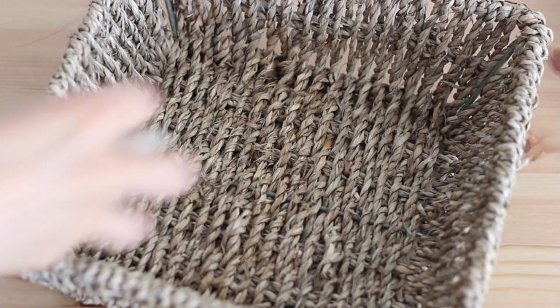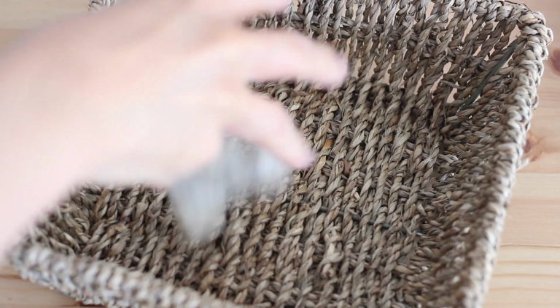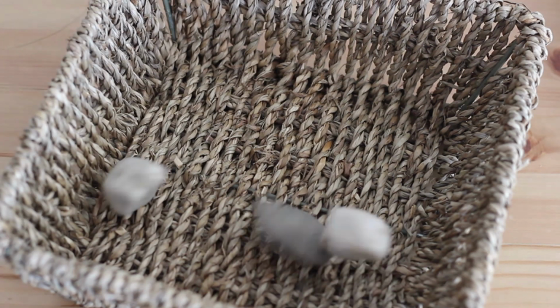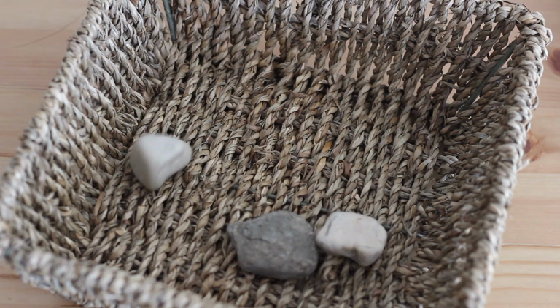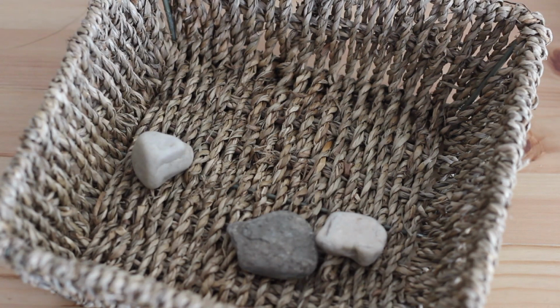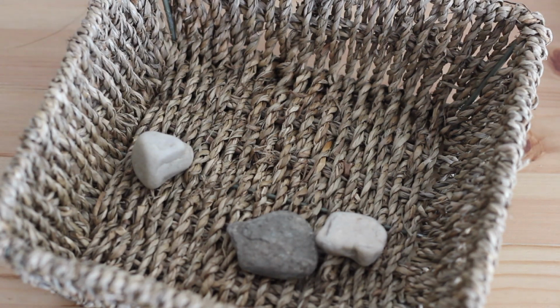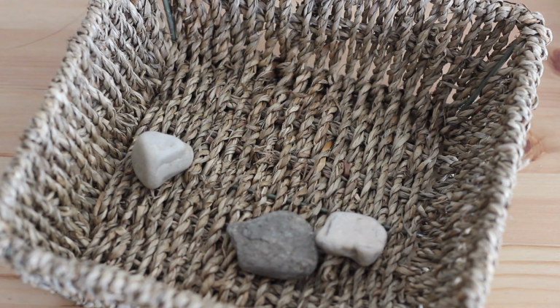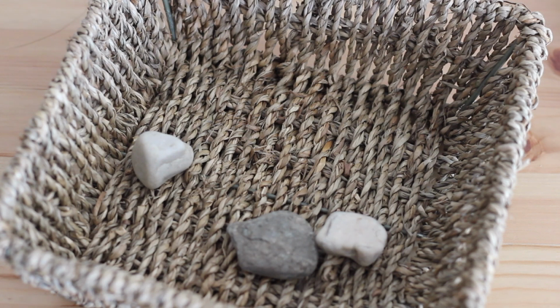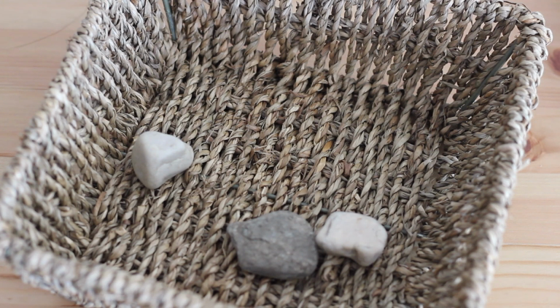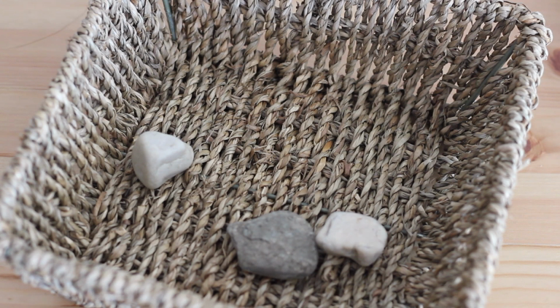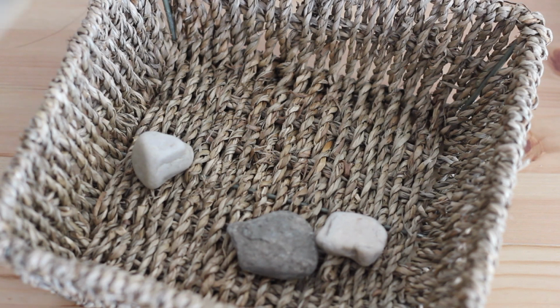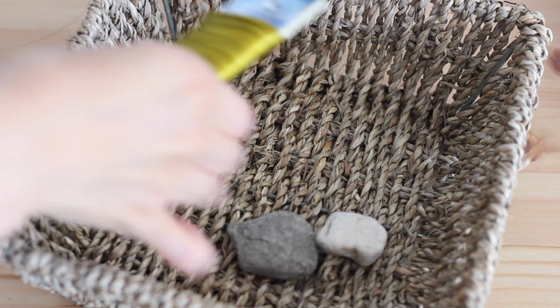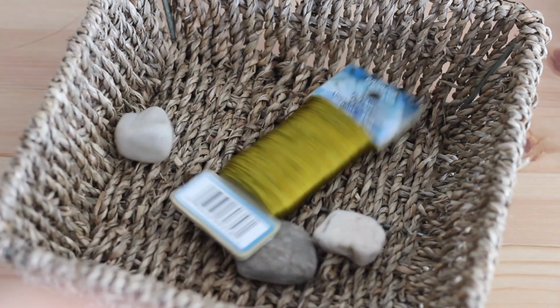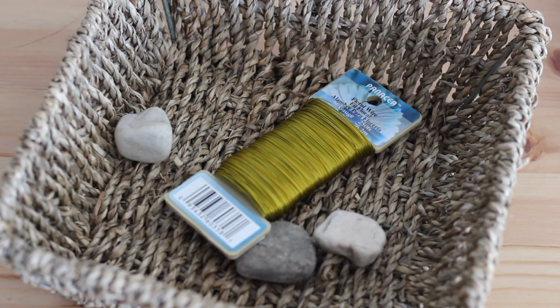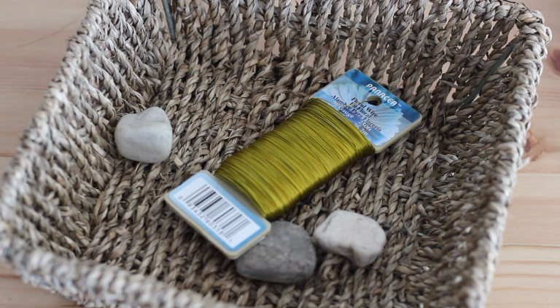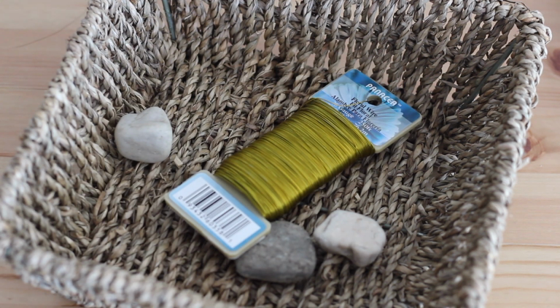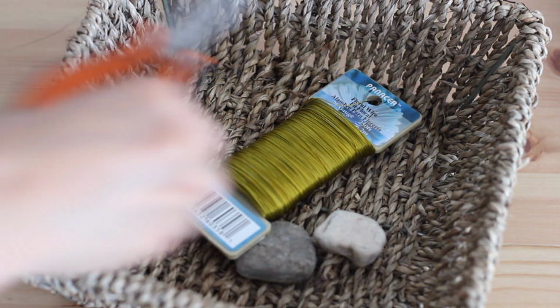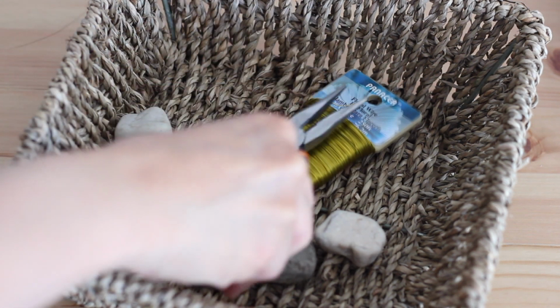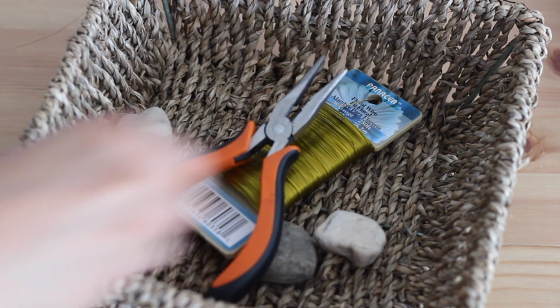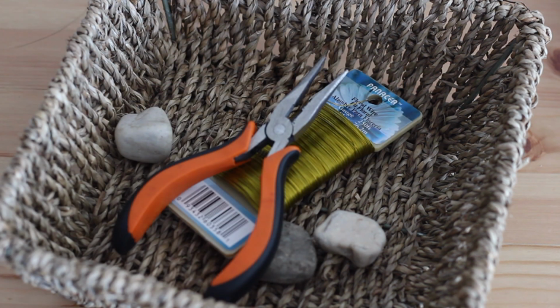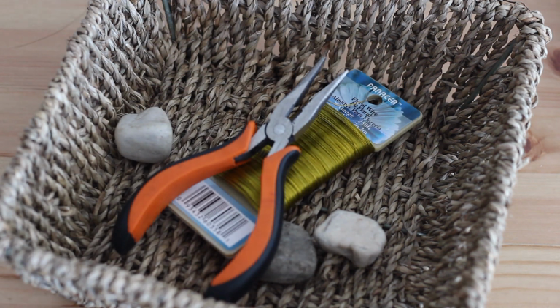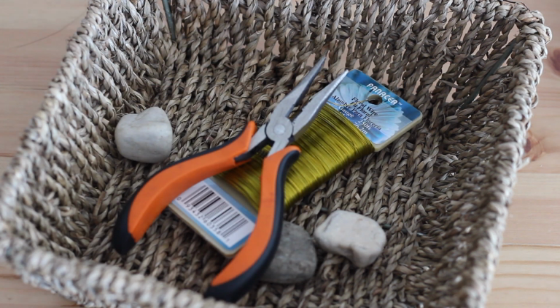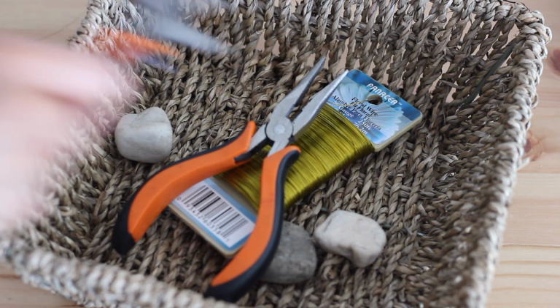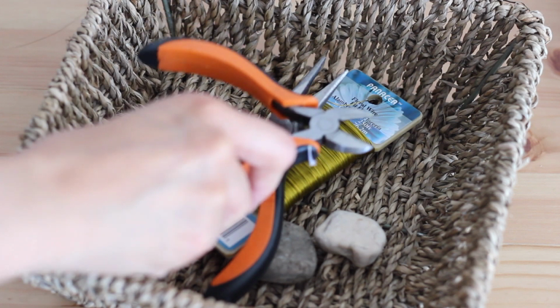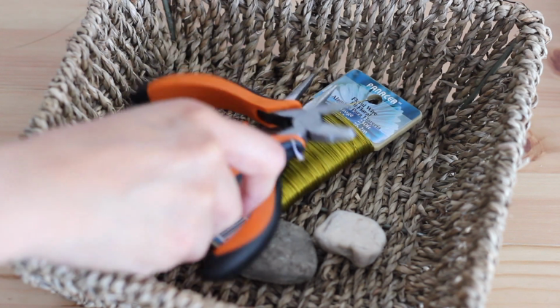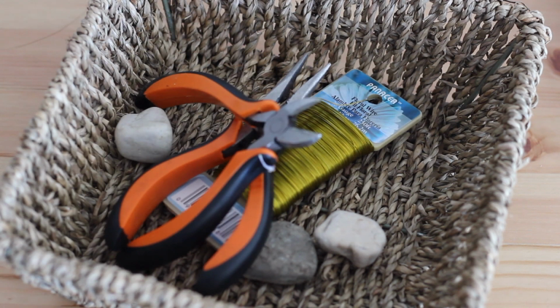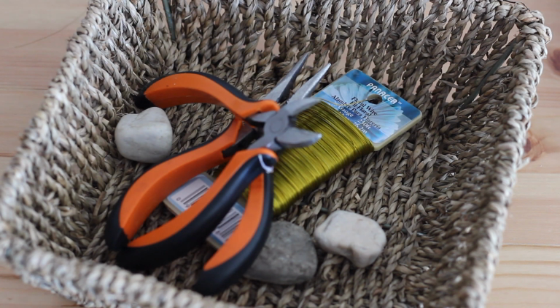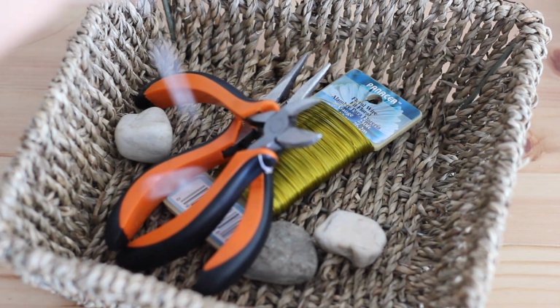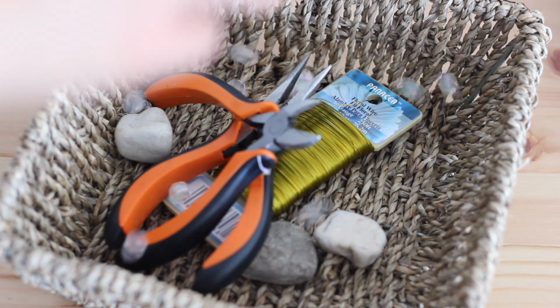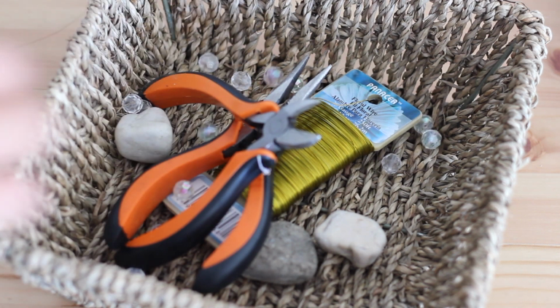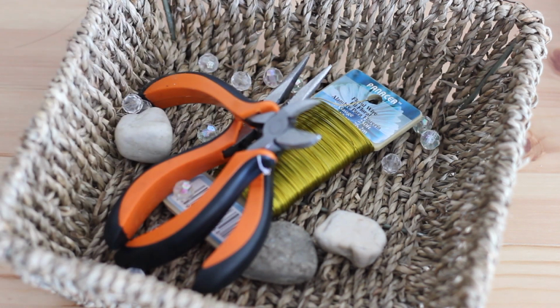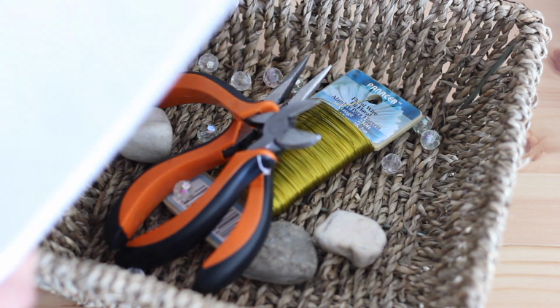Go rock hunting for some nice stones. Pick up floral wire — this is a 26 gauge wire — nose pliers, wire cutters, crystal beads, and cardstock.